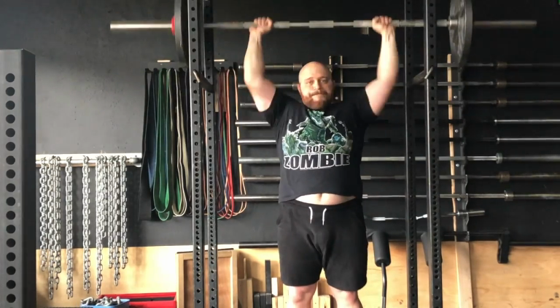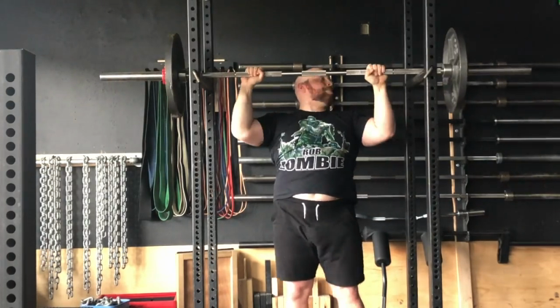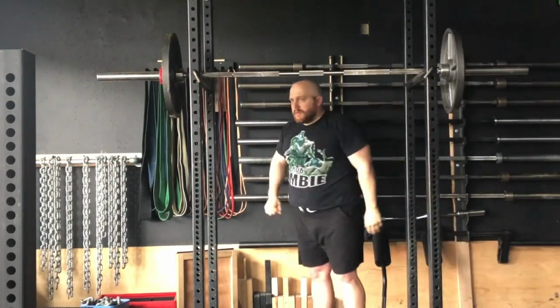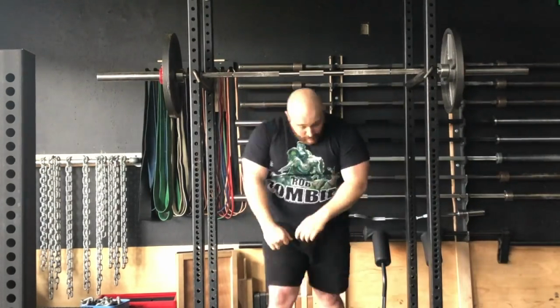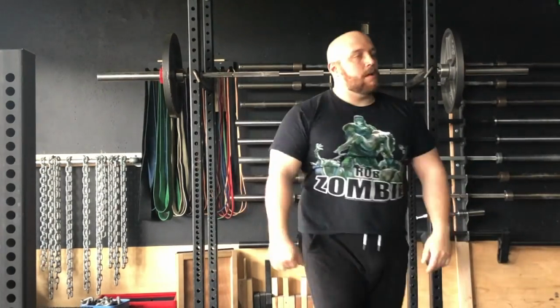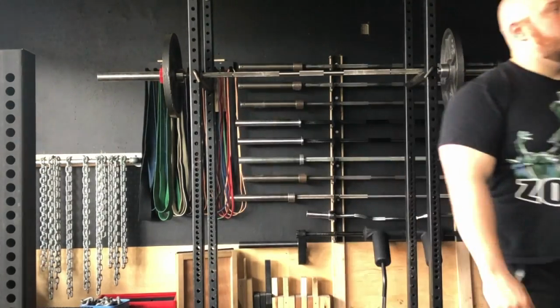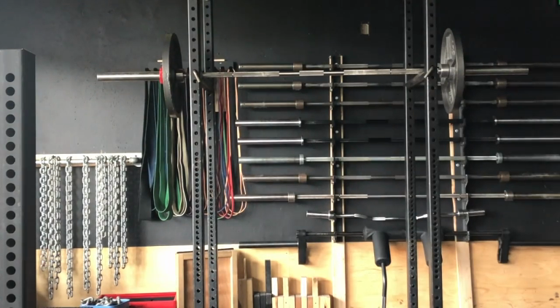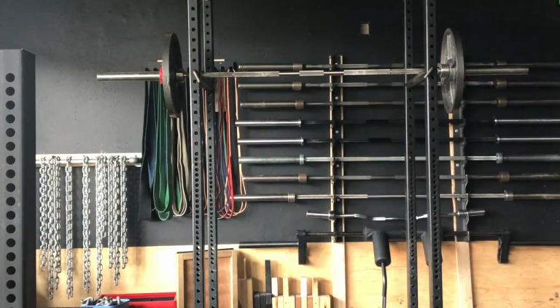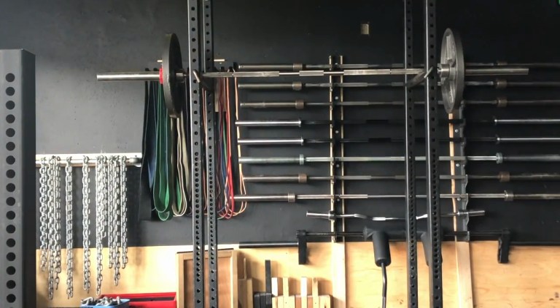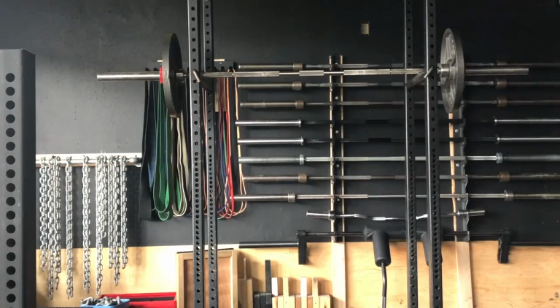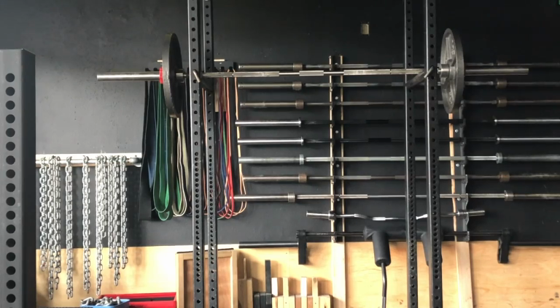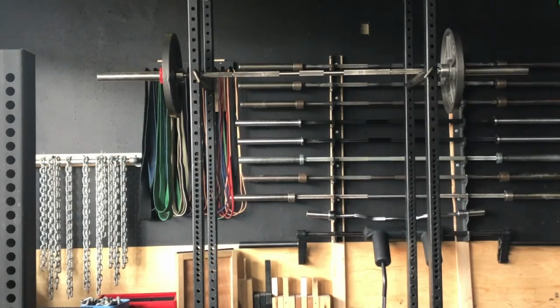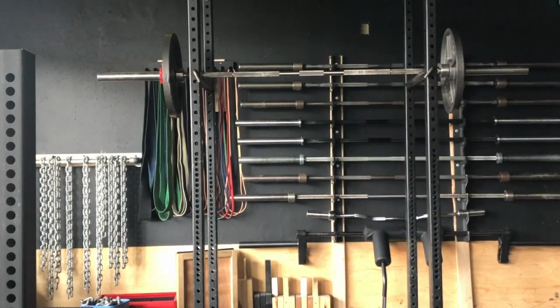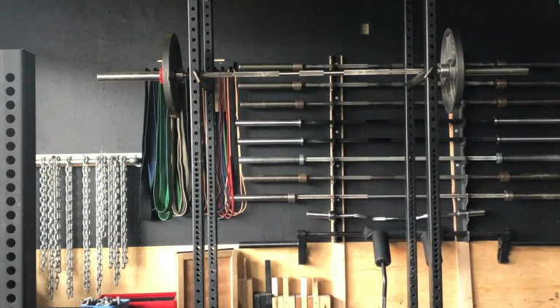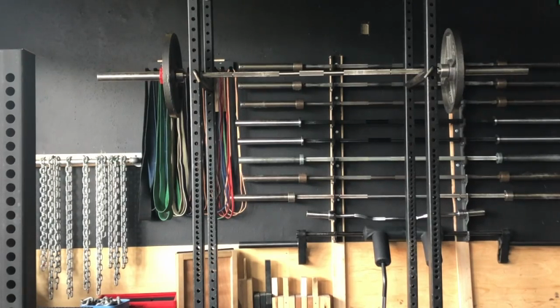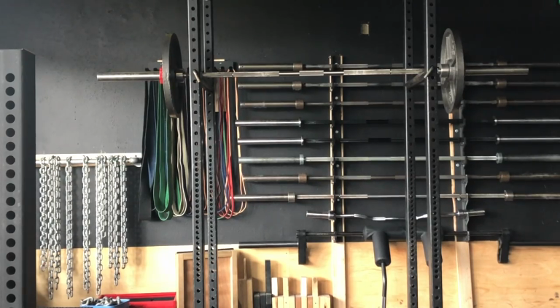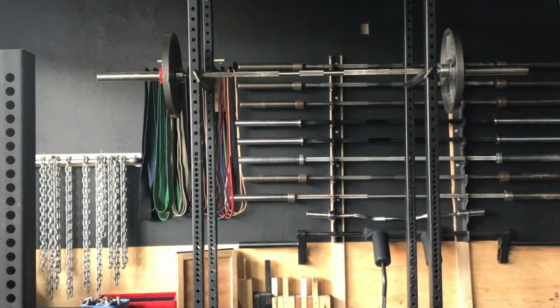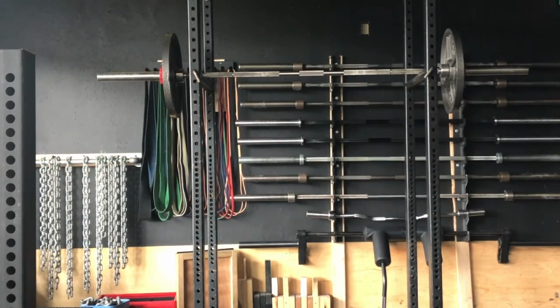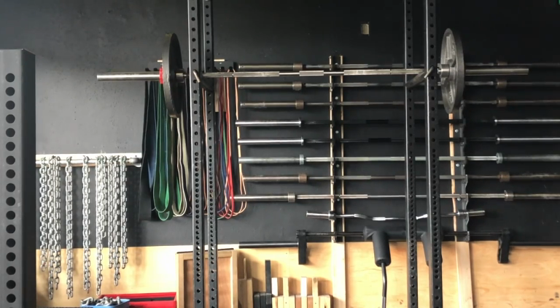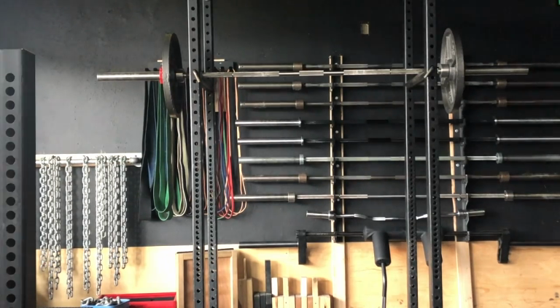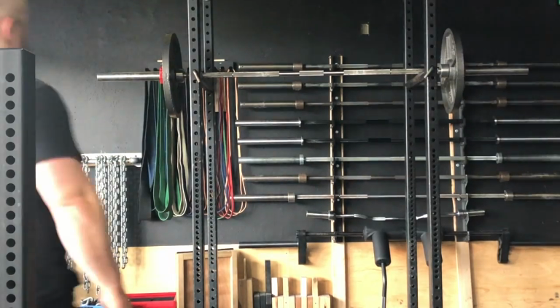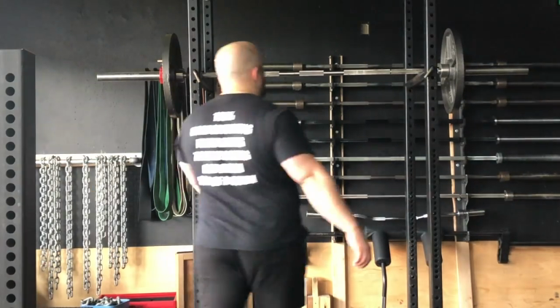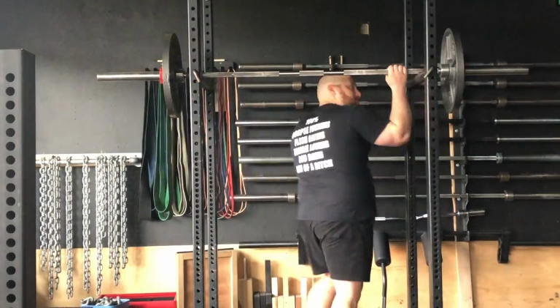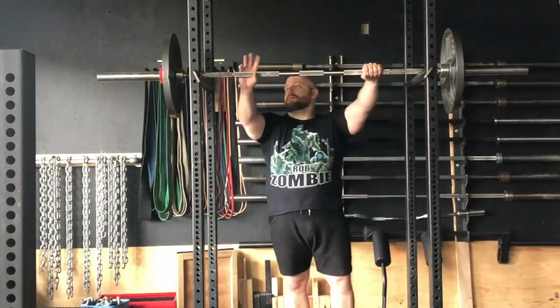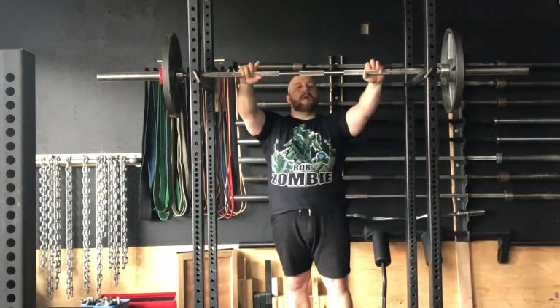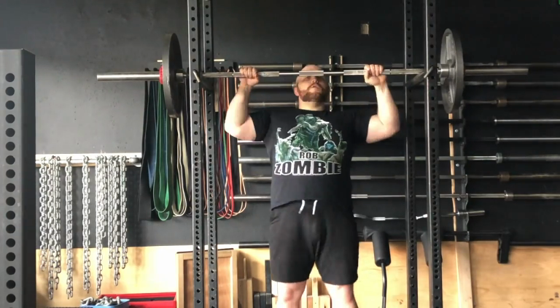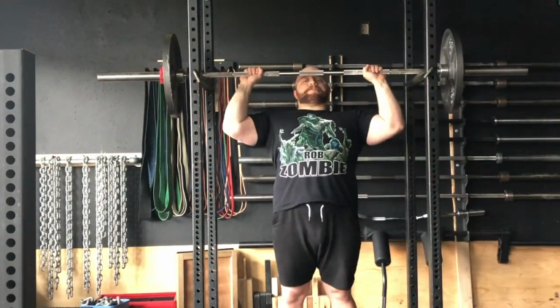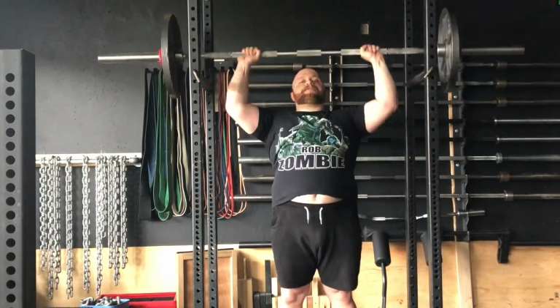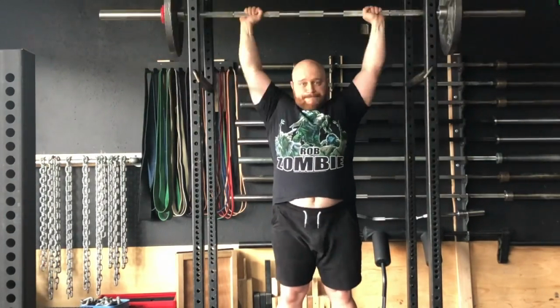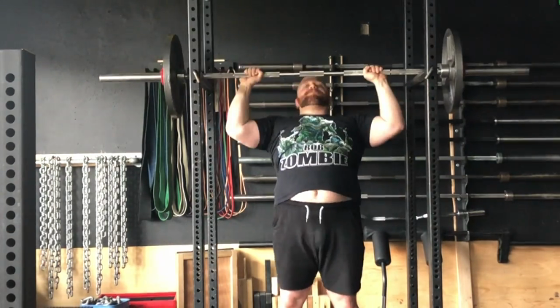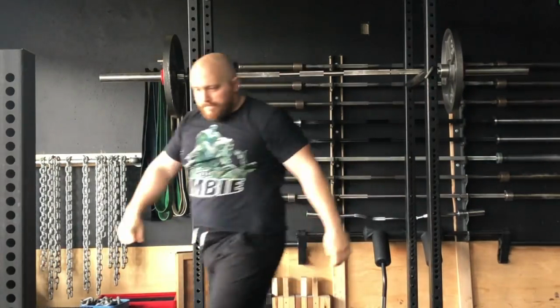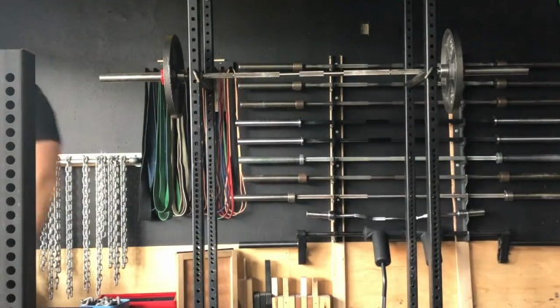Between these rounds we're just resting about 60 seconds. You can go a little shorter if you want to get the heart rate up a little bit faster, but I don't like to take longer than 60 seconds between these.